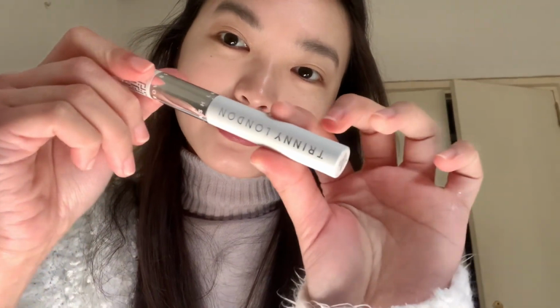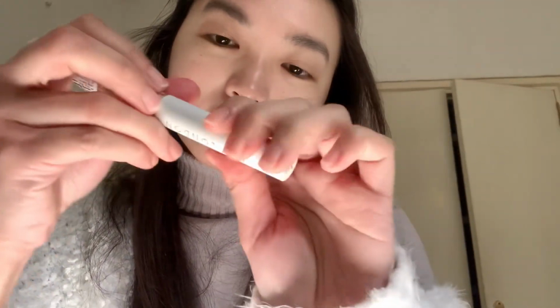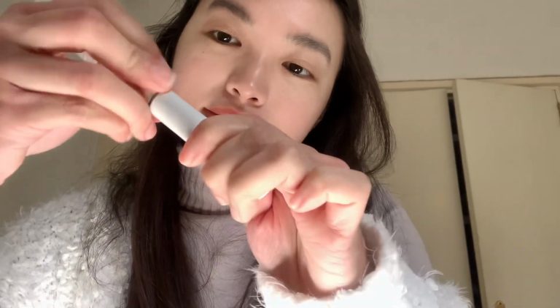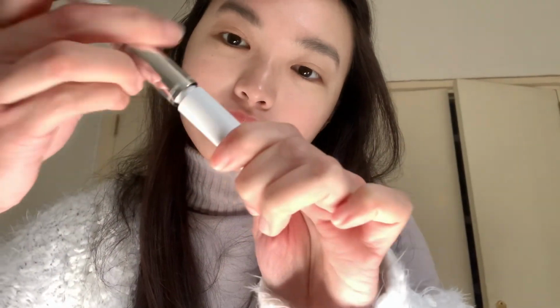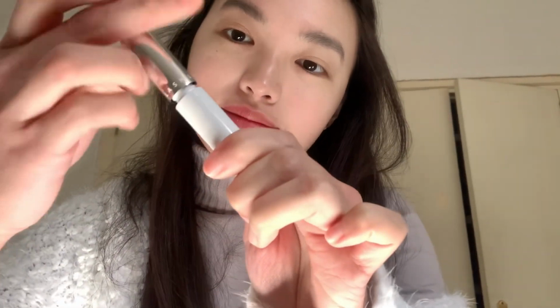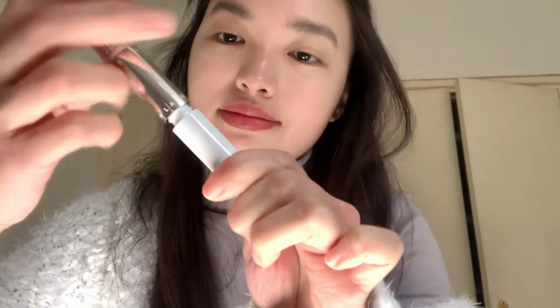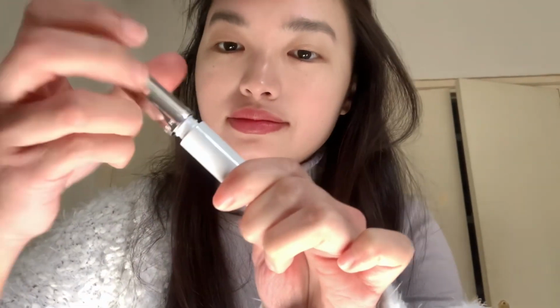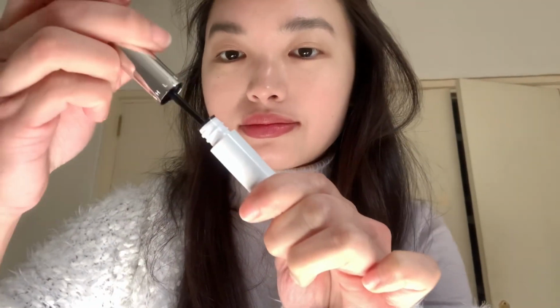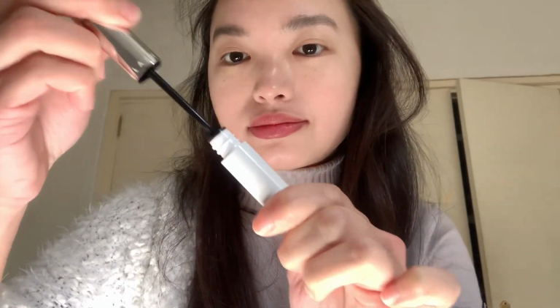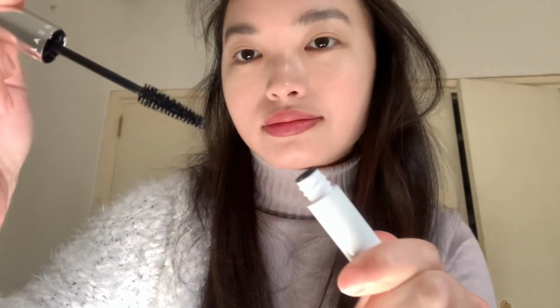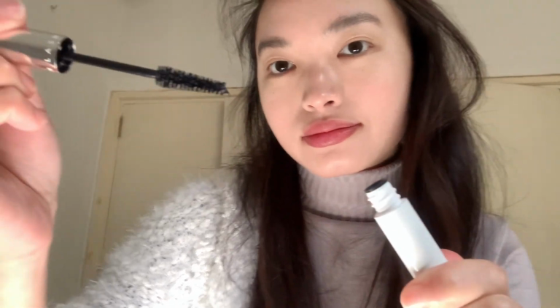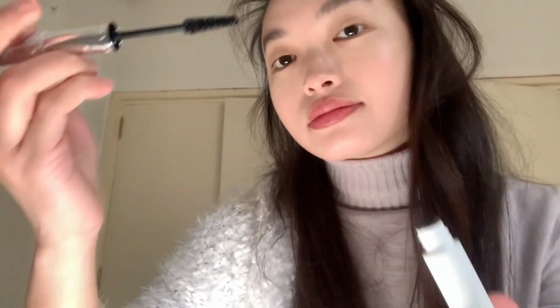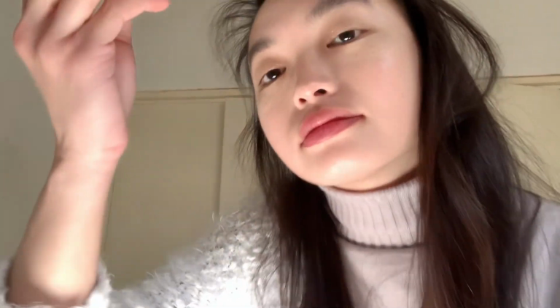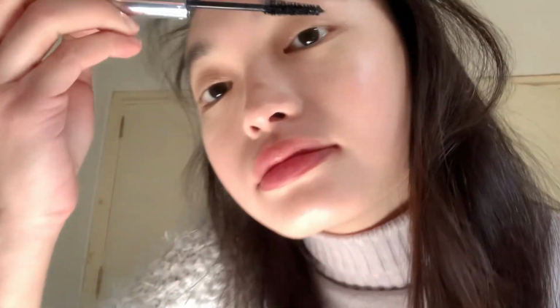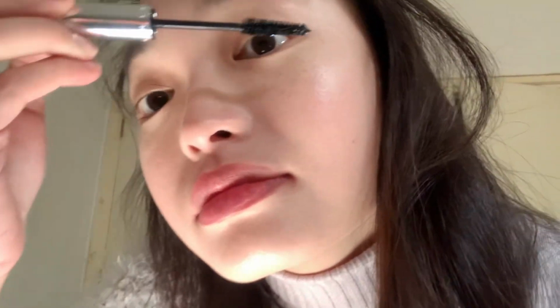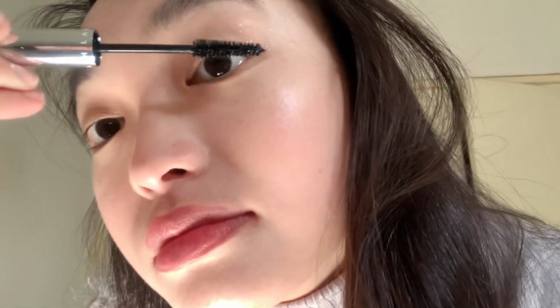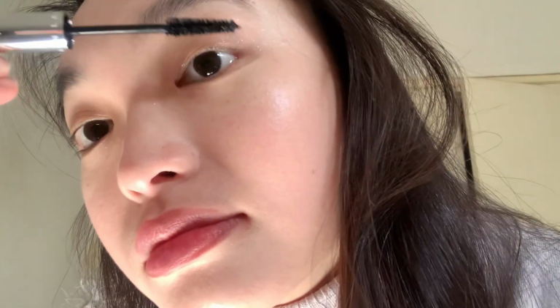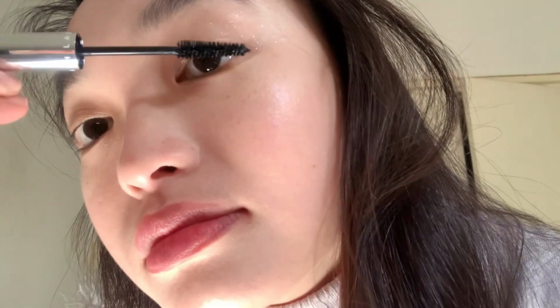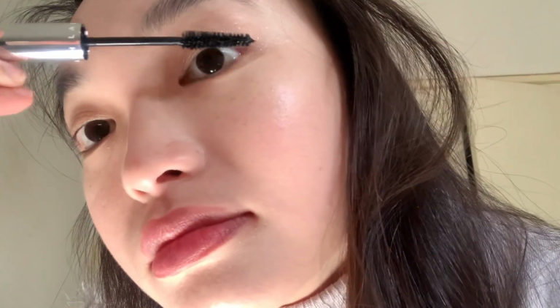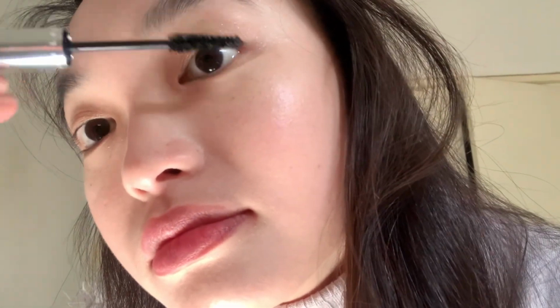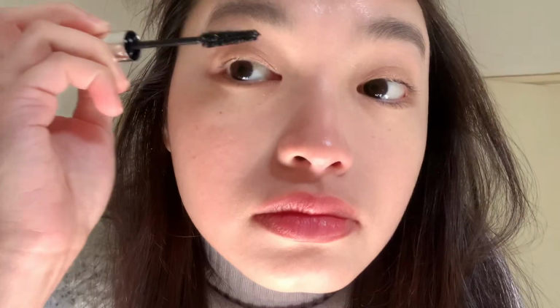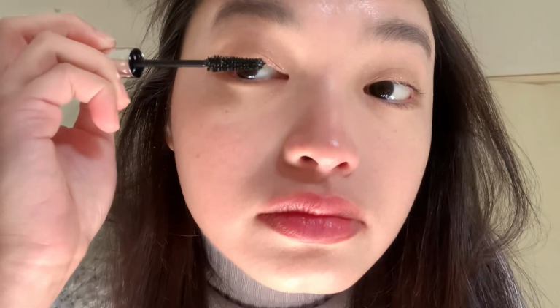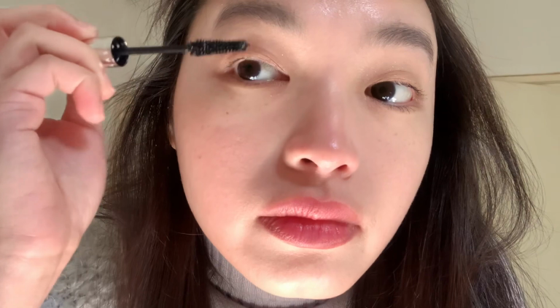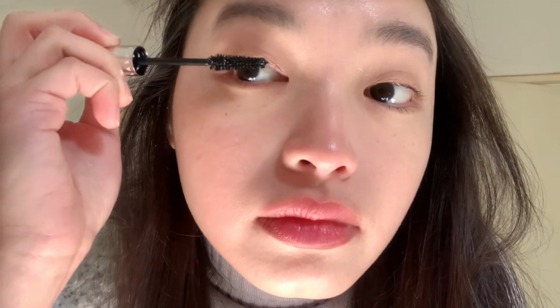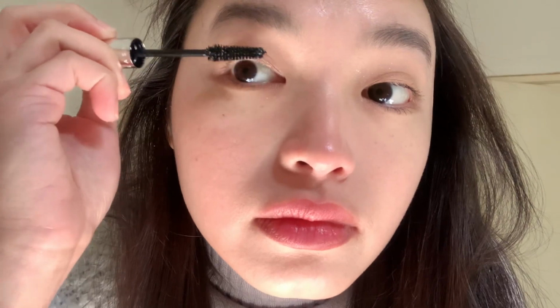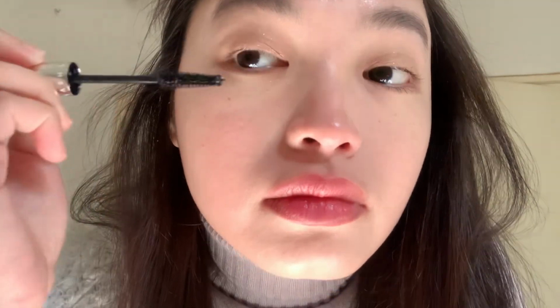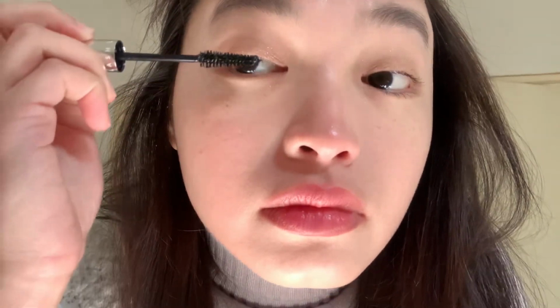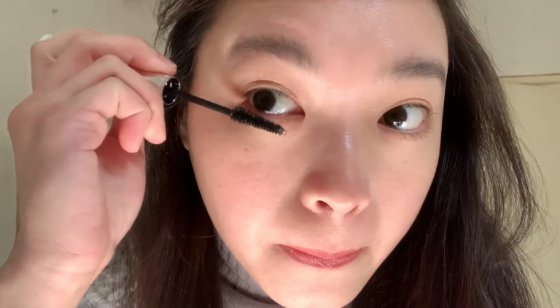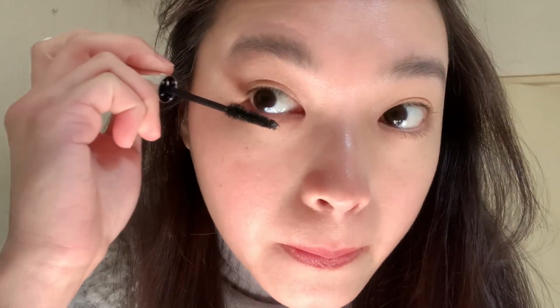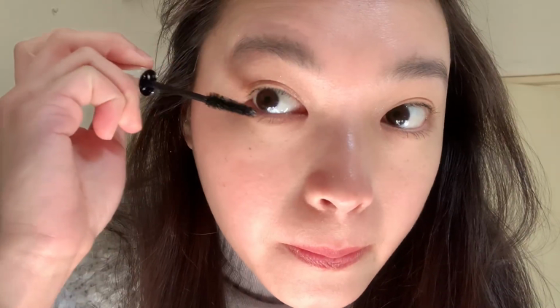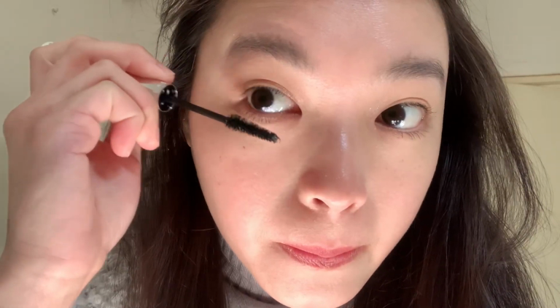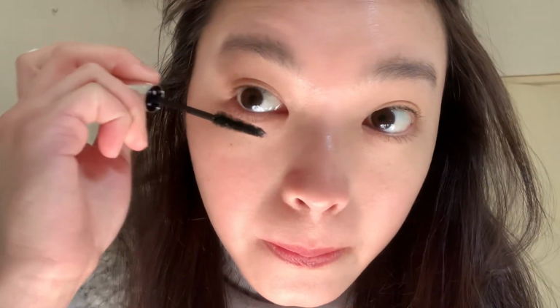Next is mascara in the shade Intense Black. I usually use it on my lashes — on my upper lashes as well as my lower lashes.